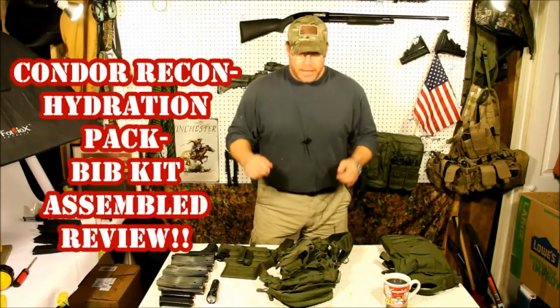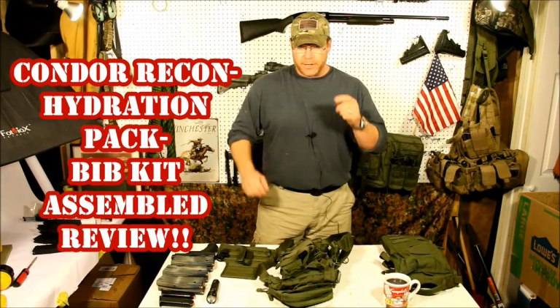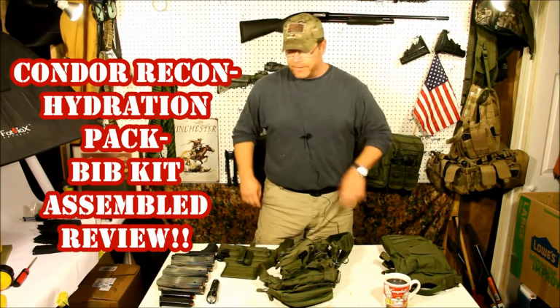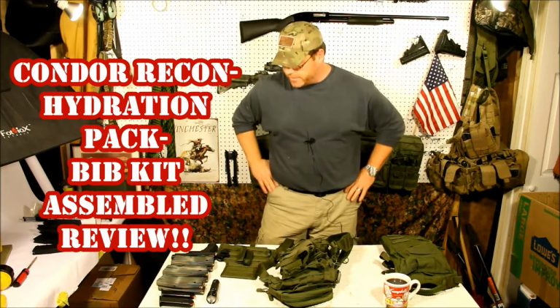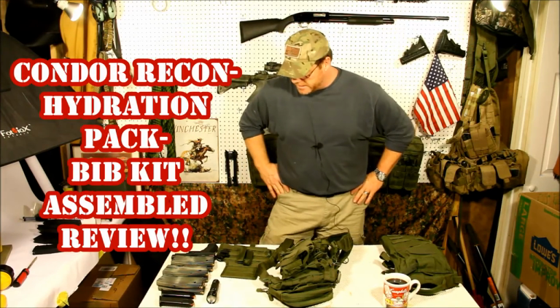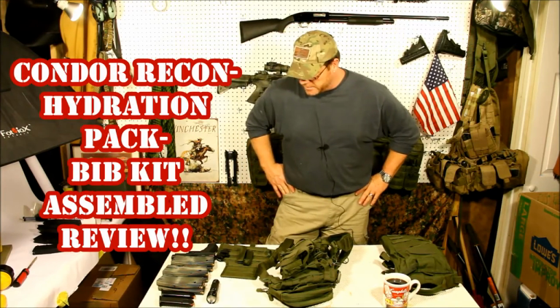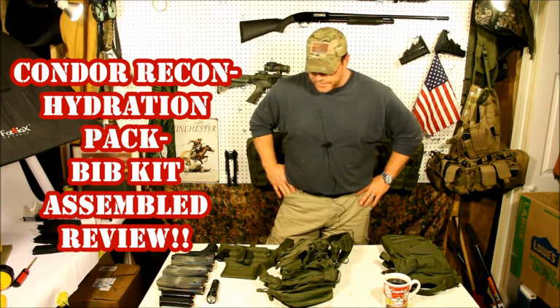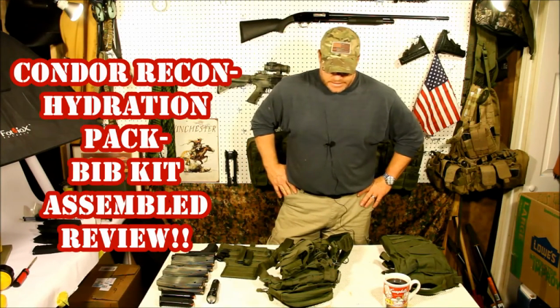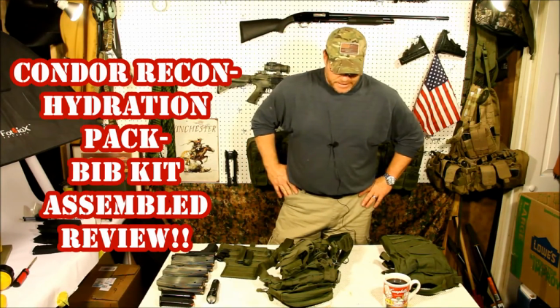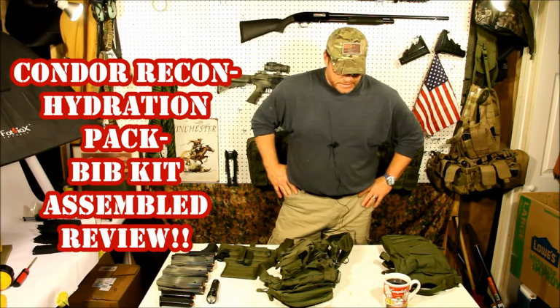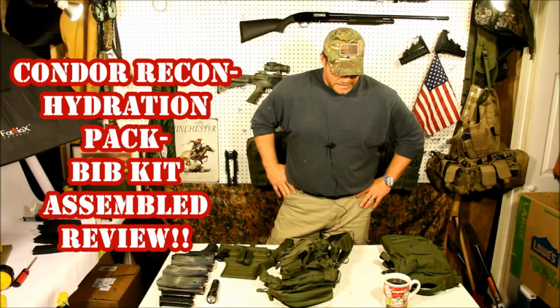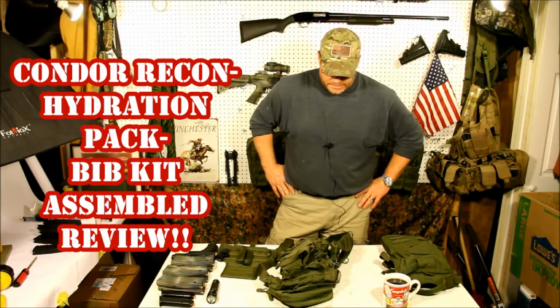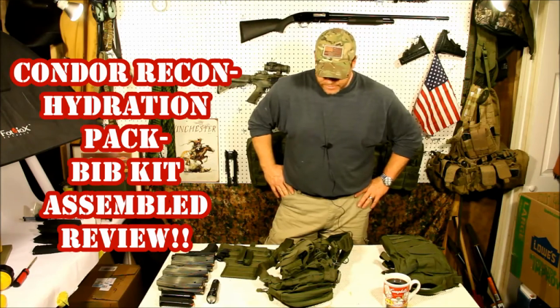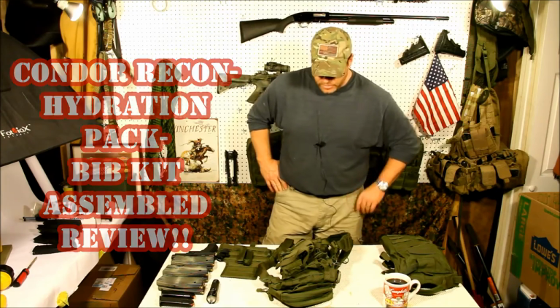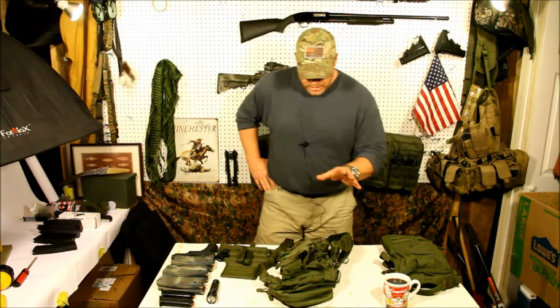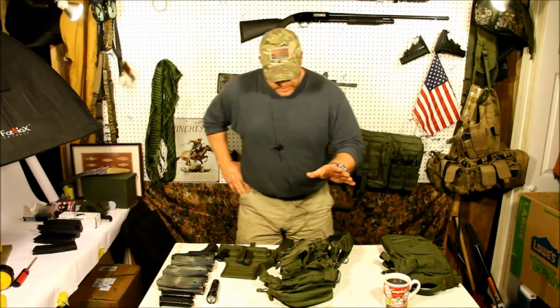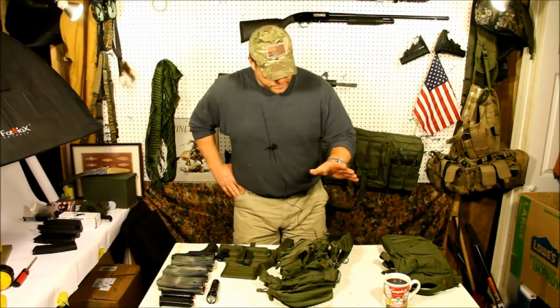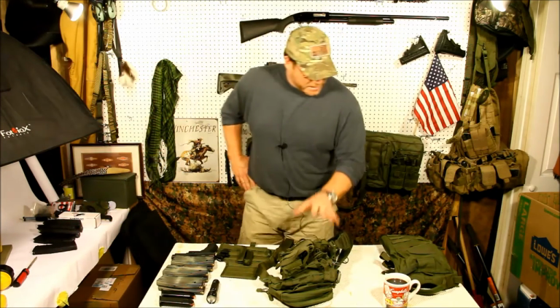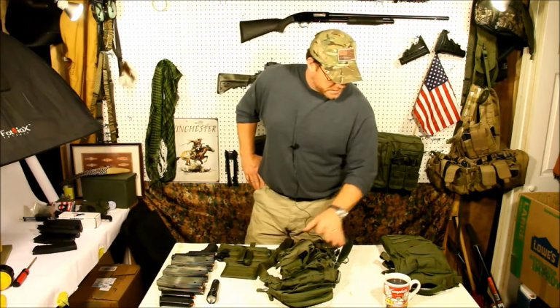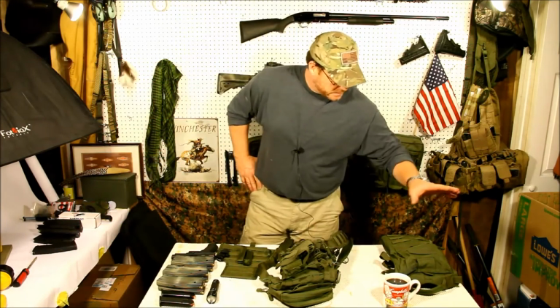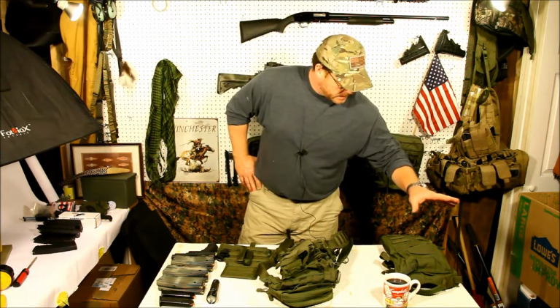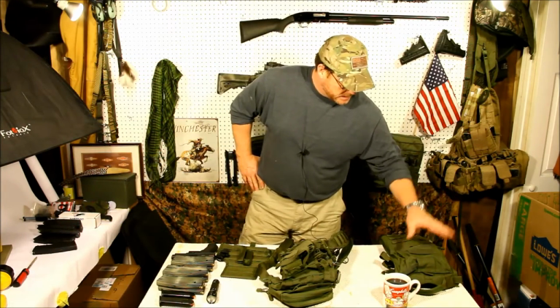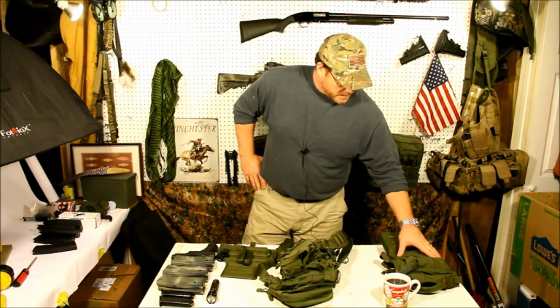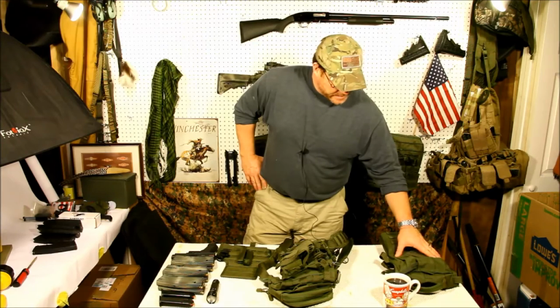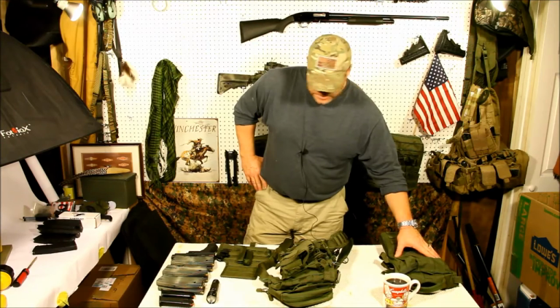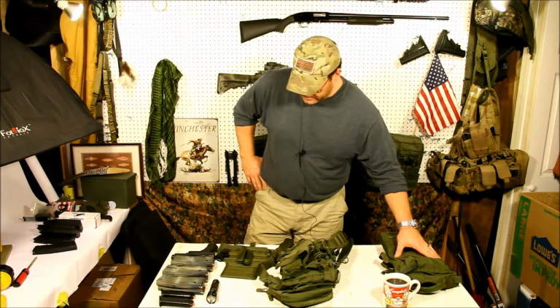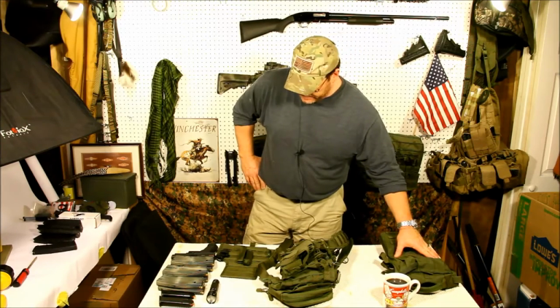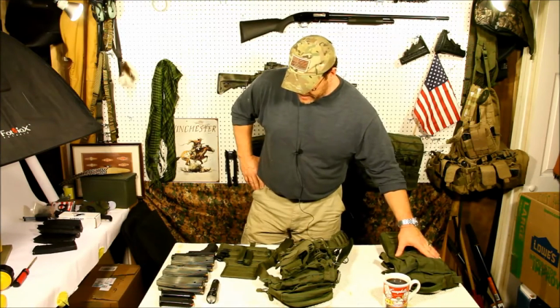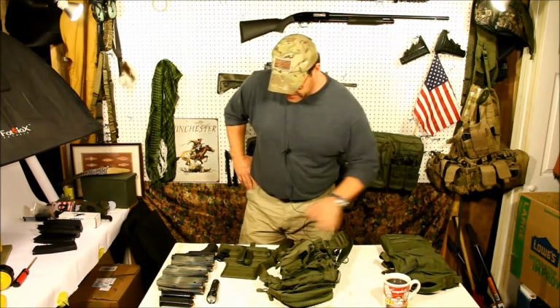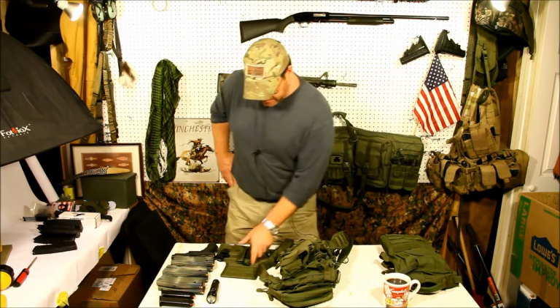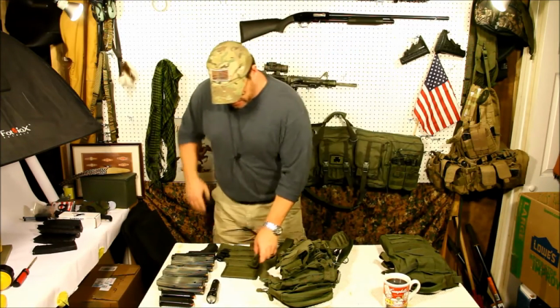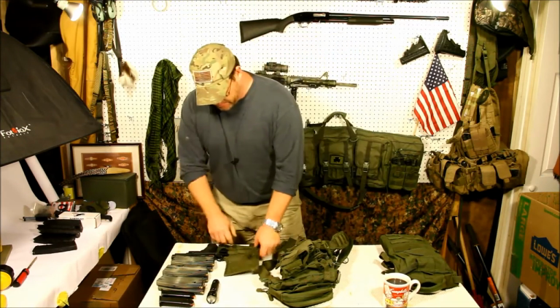Hey guys, it's GoToBoy32, and one of the things we did in the past was a video review of Condor's Recon — the hydration straps and the bib.